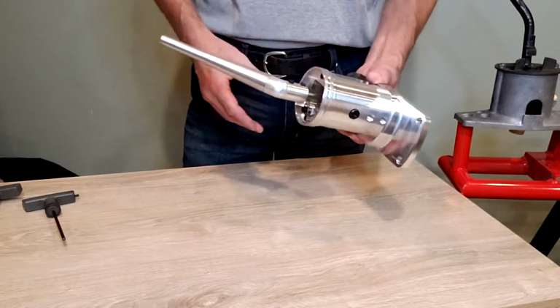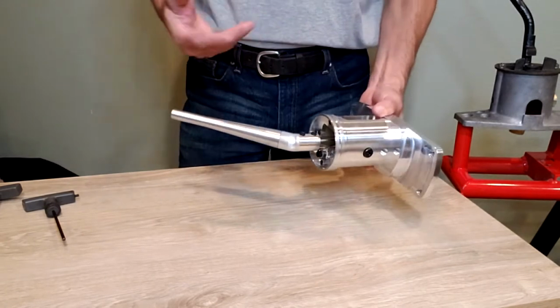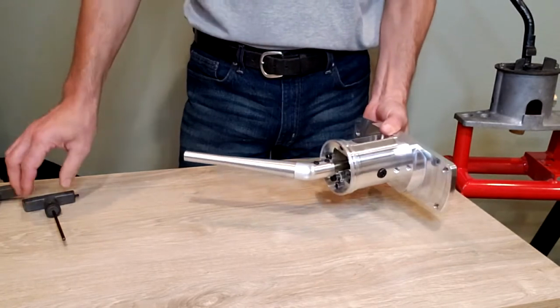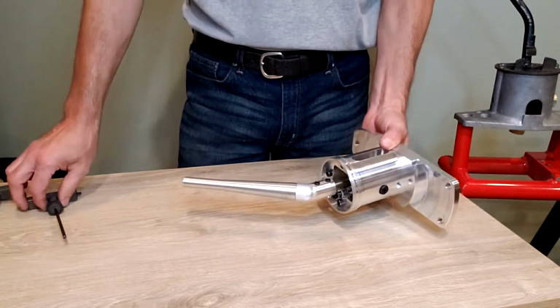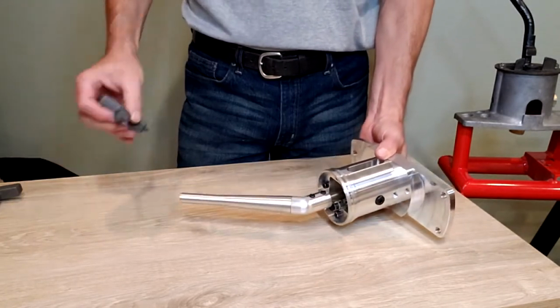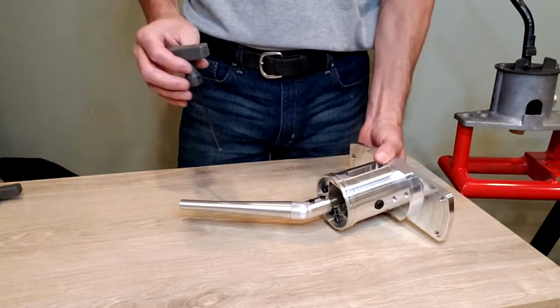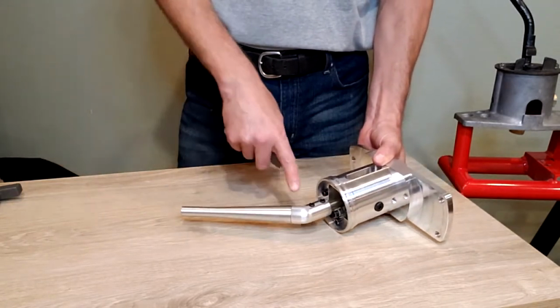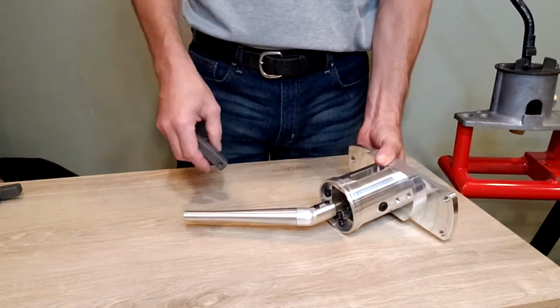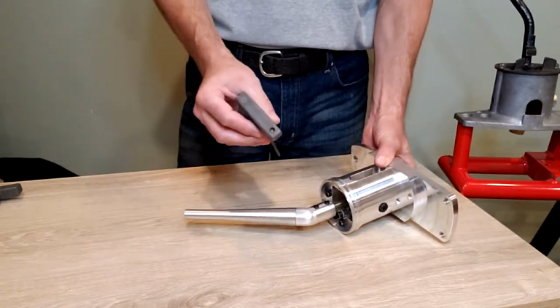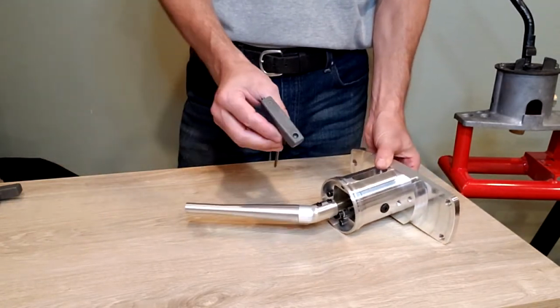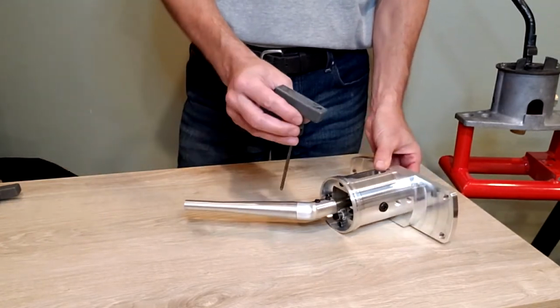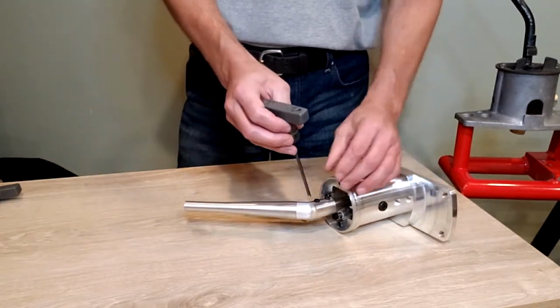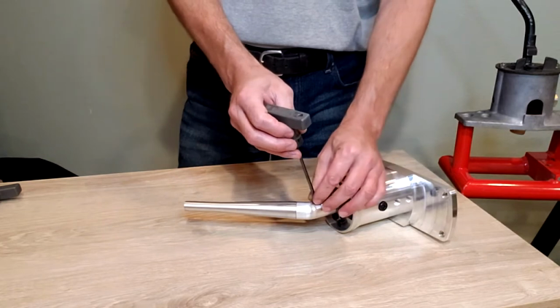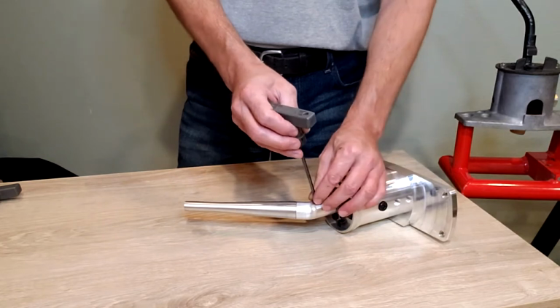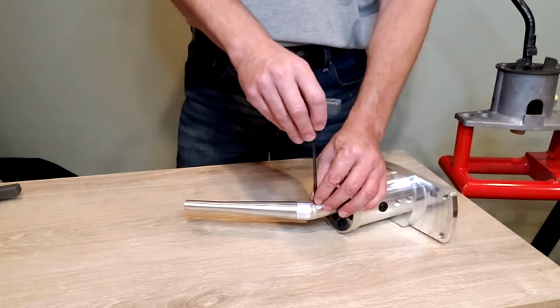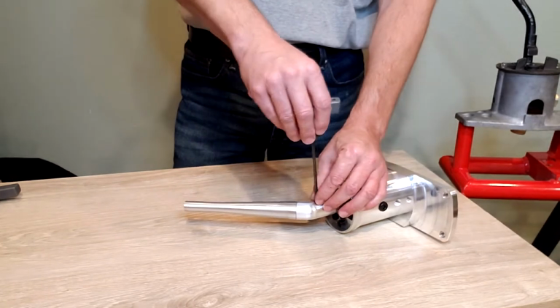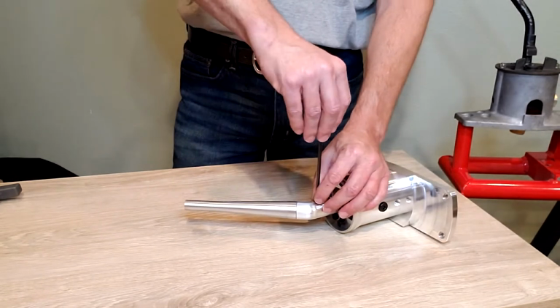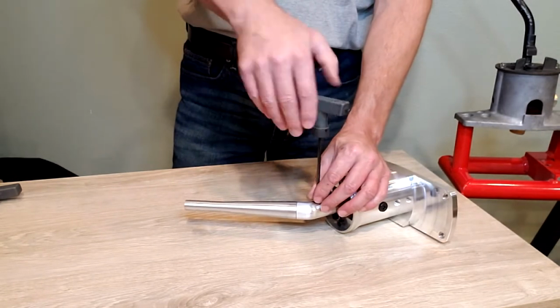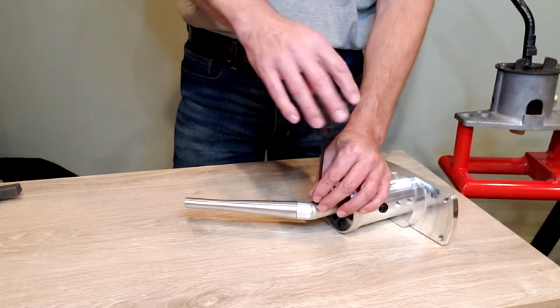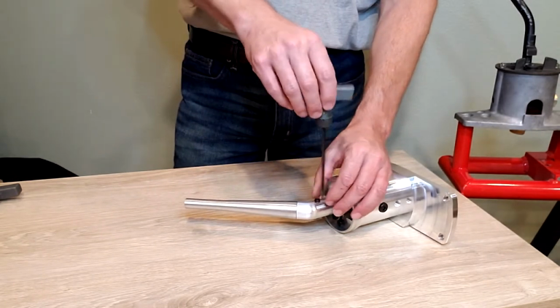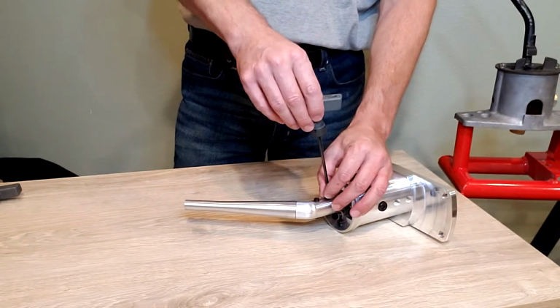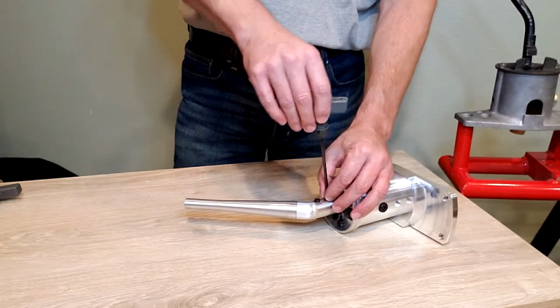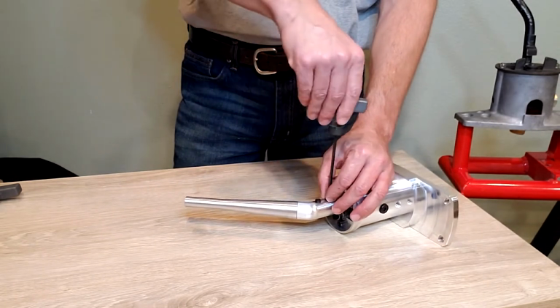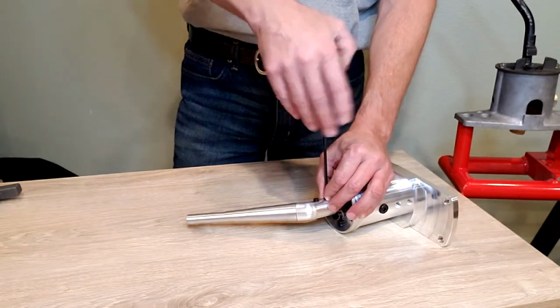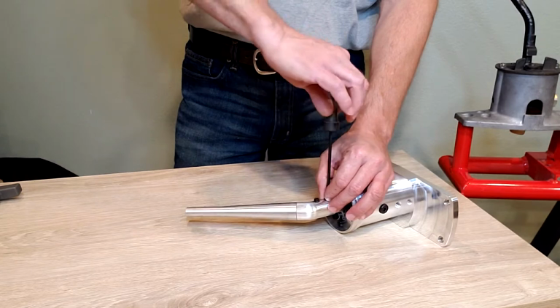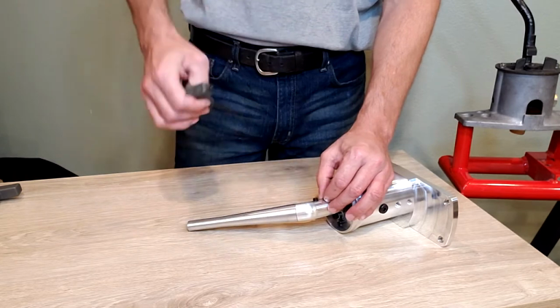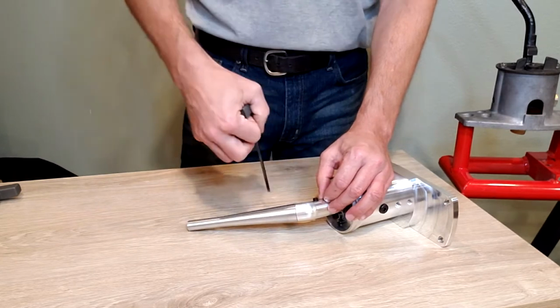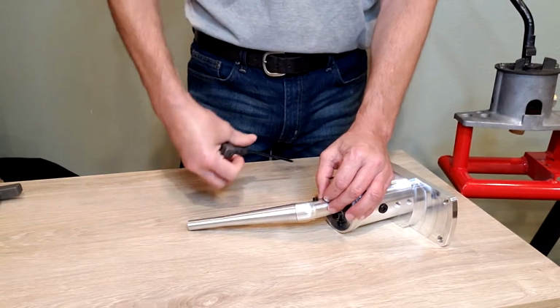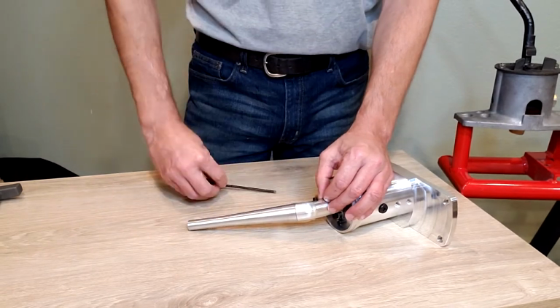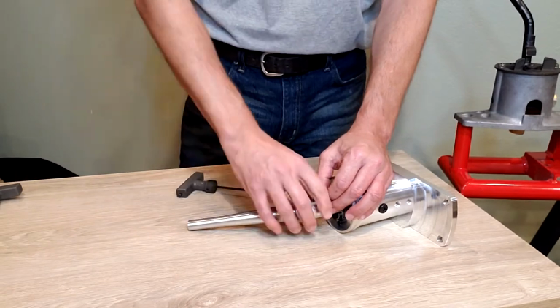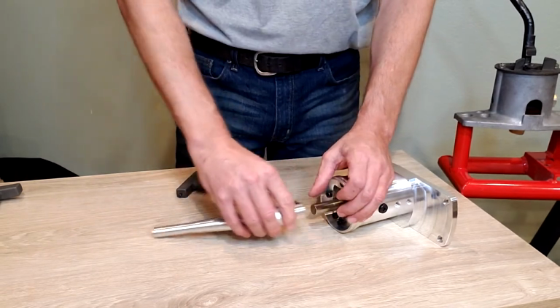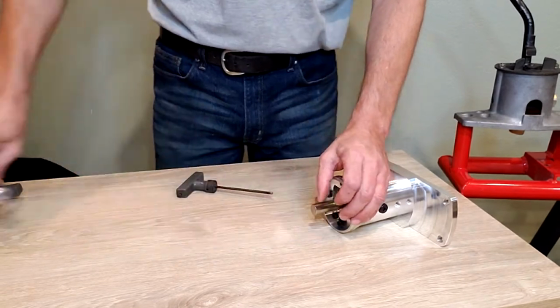Either before or after we remove the shifter from the car, the upper stake also has to be removed. Use a 4mm Allen wrench, loosen up the set of screws and remove that upper stake.